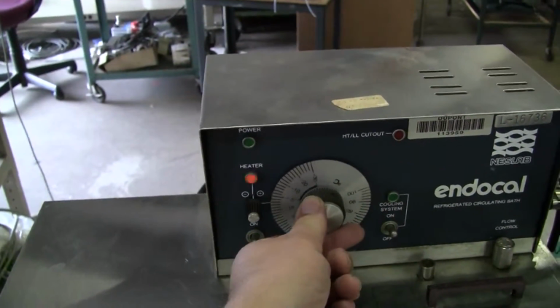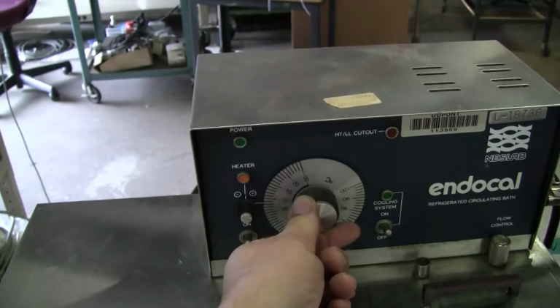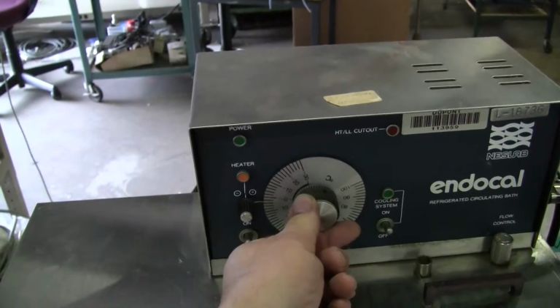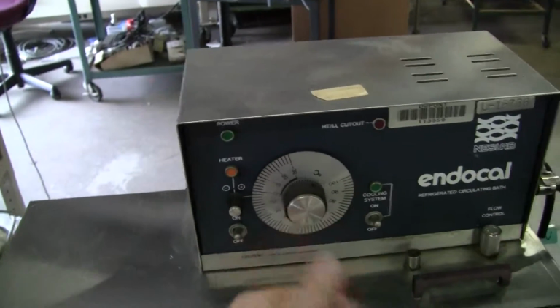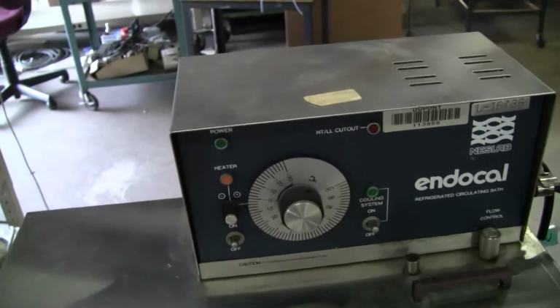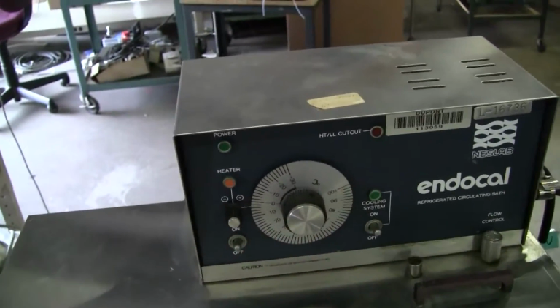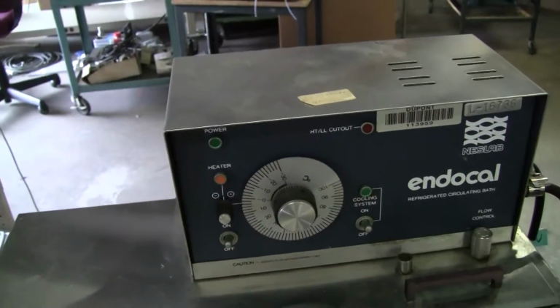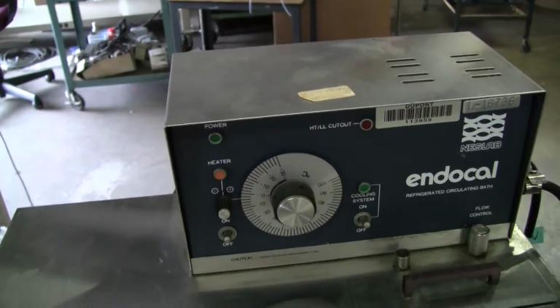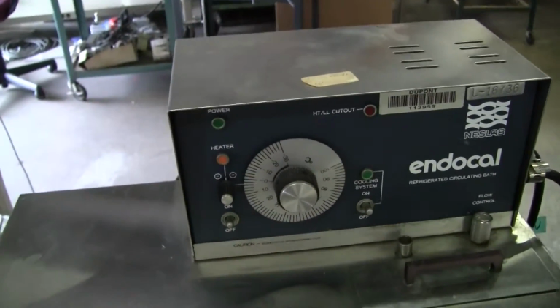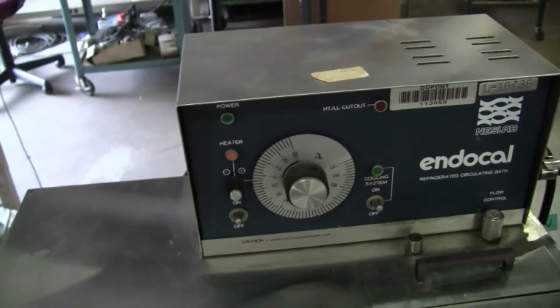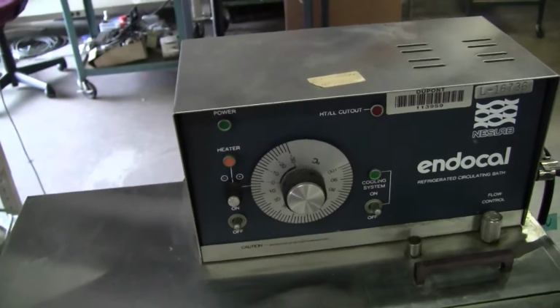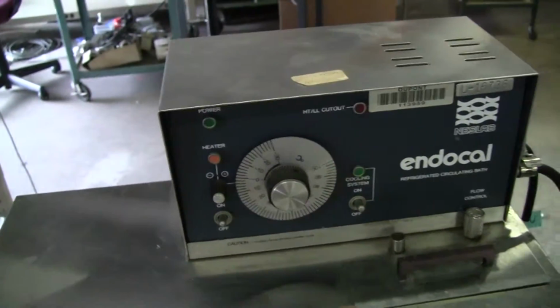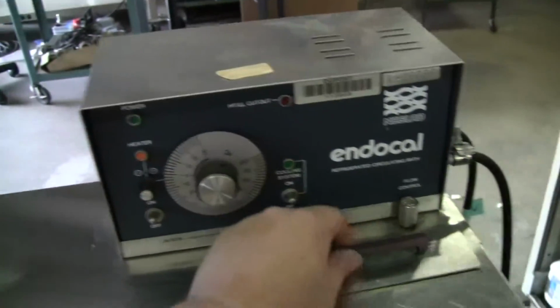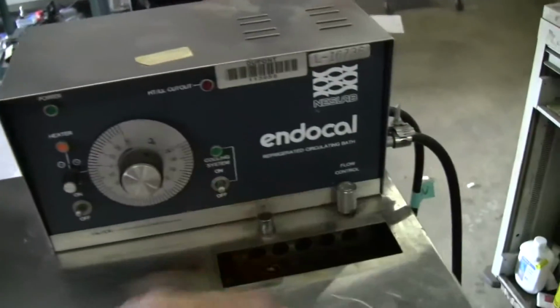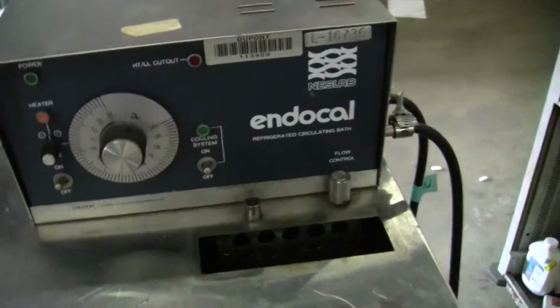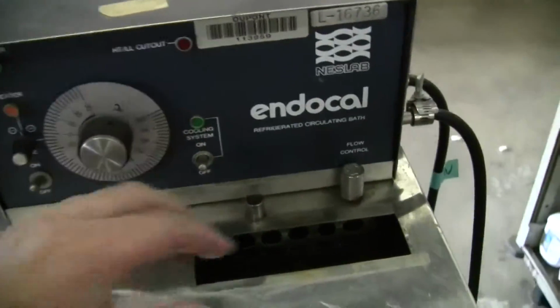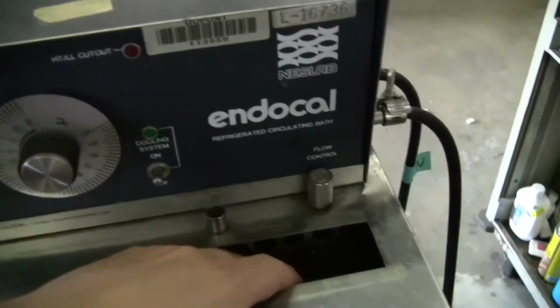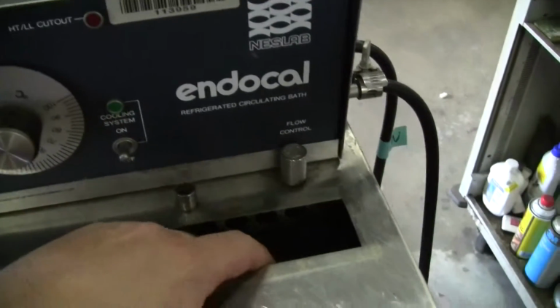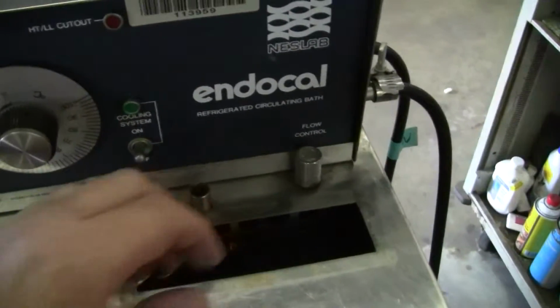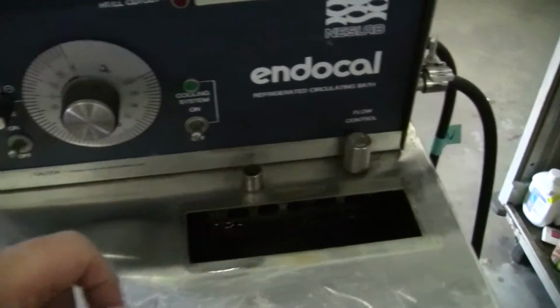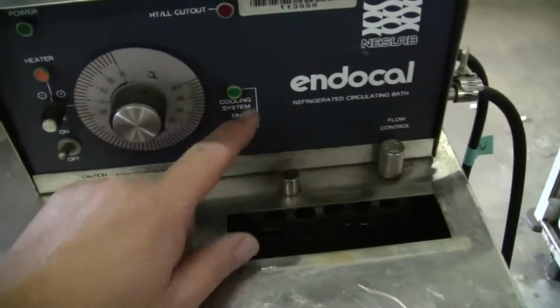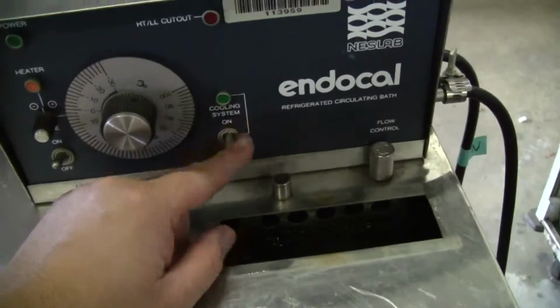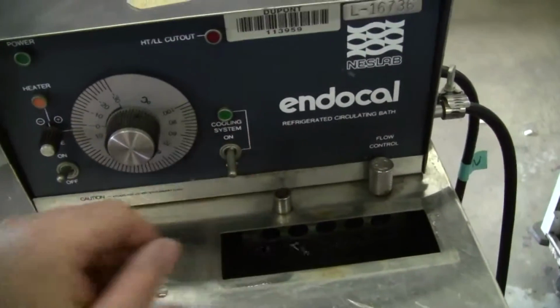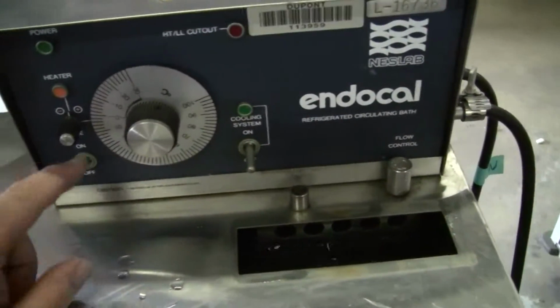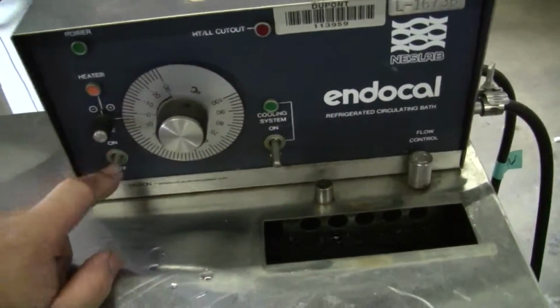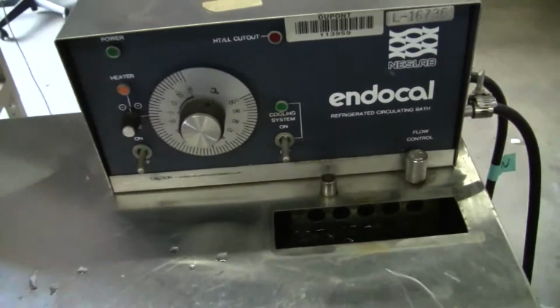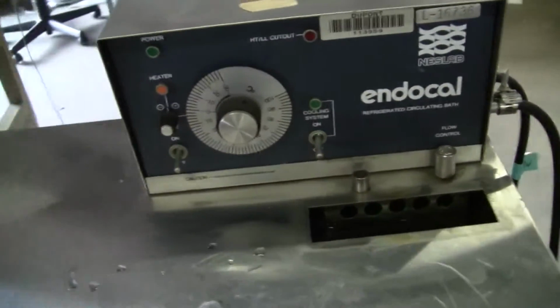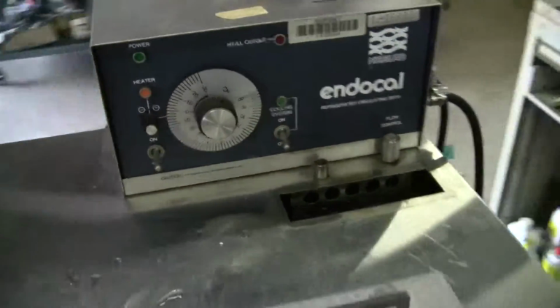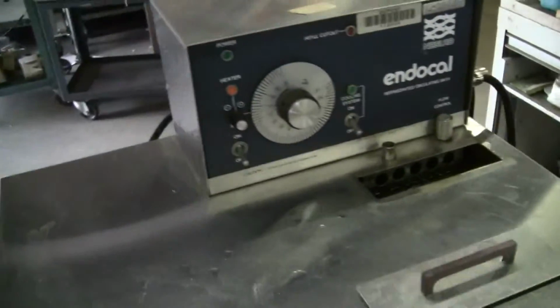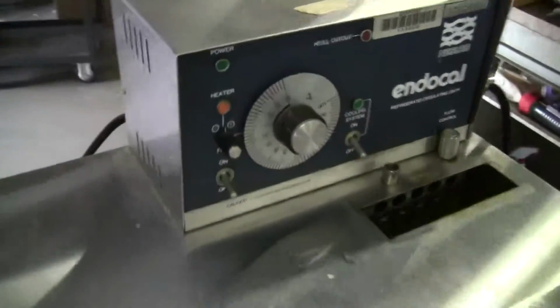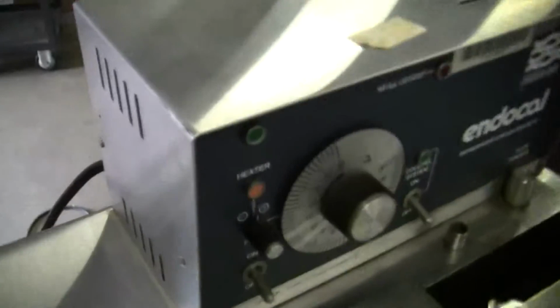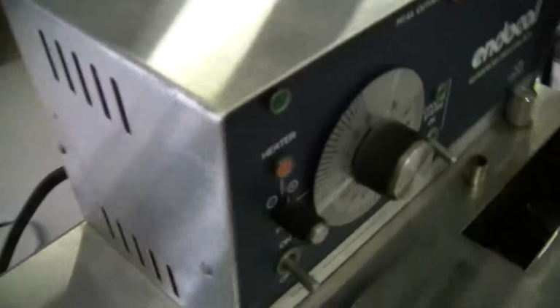It's about 85 degrees in the warehouse today, so cooling down to 2 degrees is pretty nice, and the water is certainly cold. This unit runs on 115 volts.